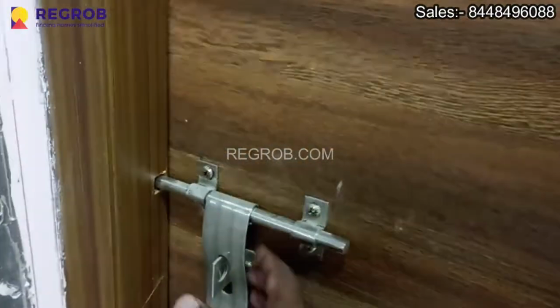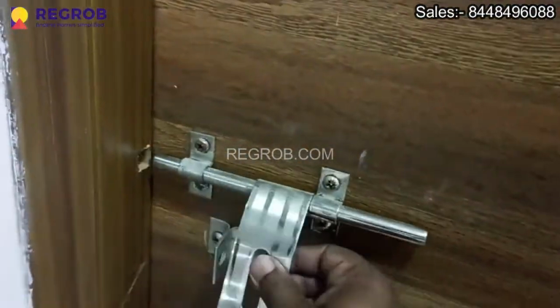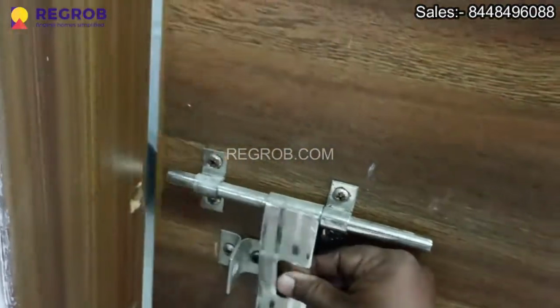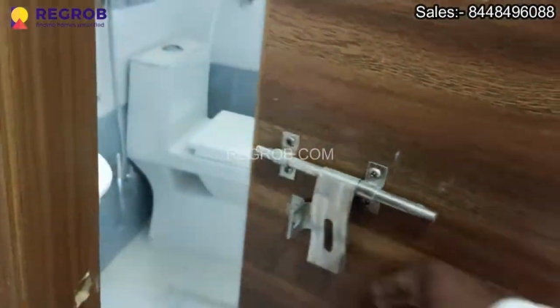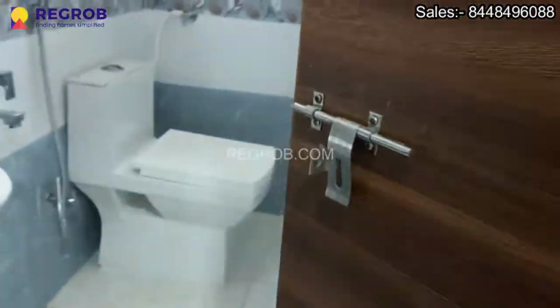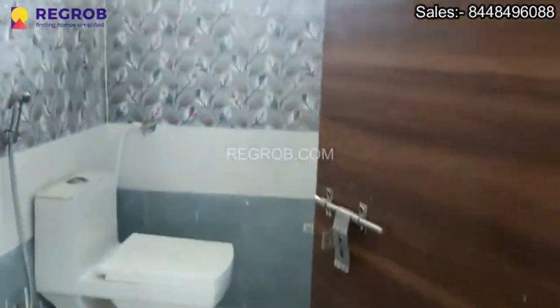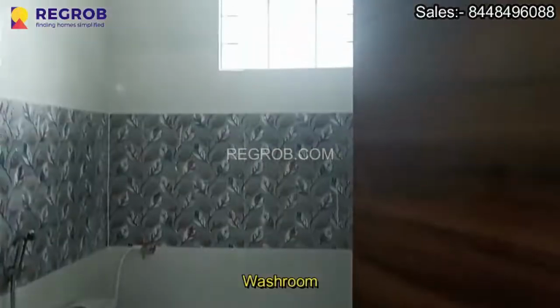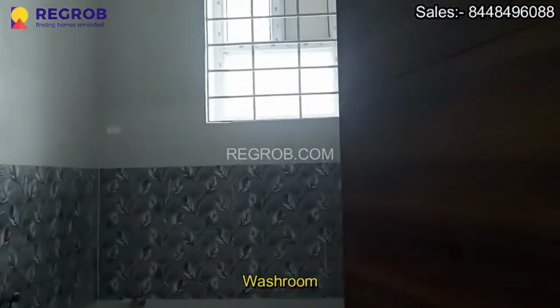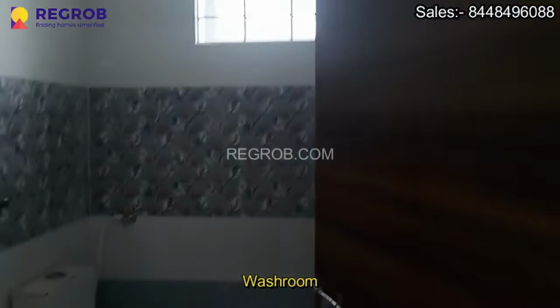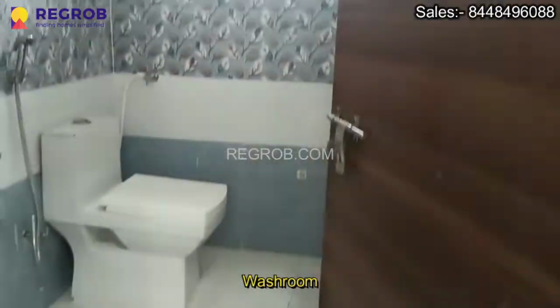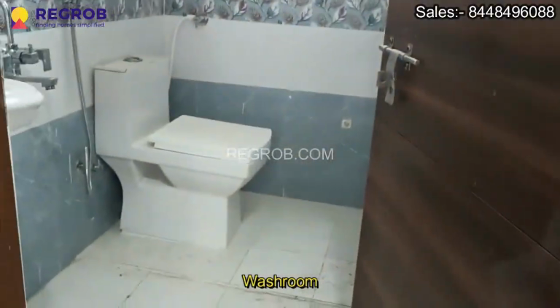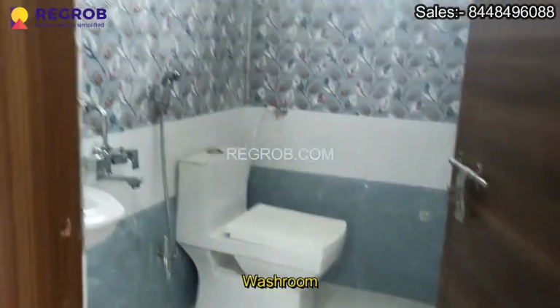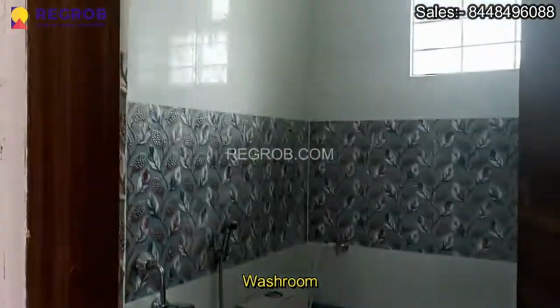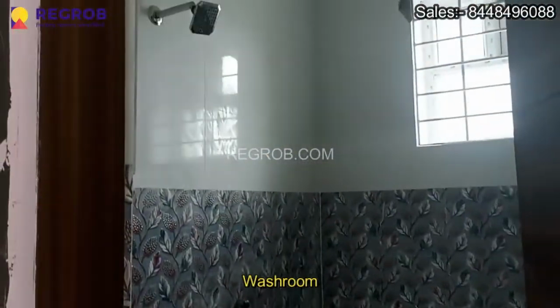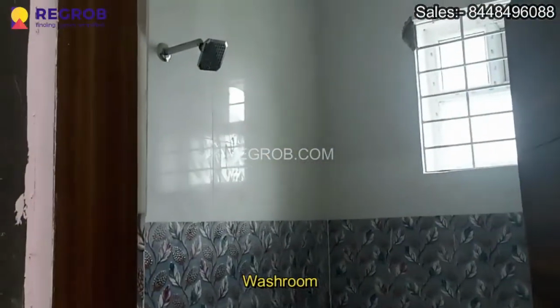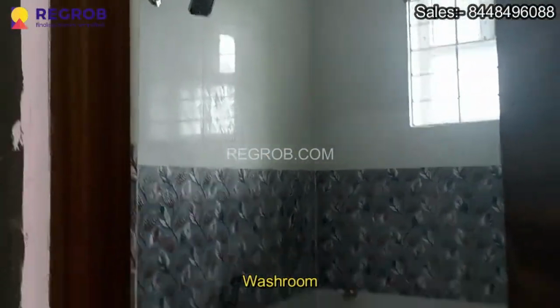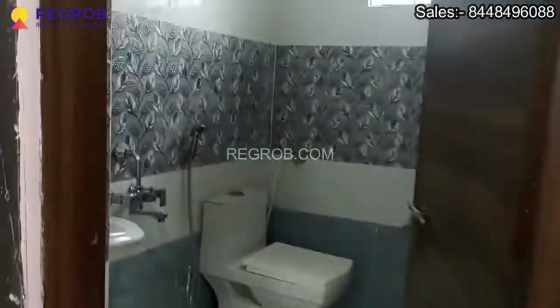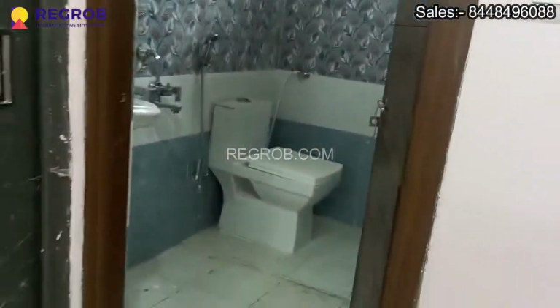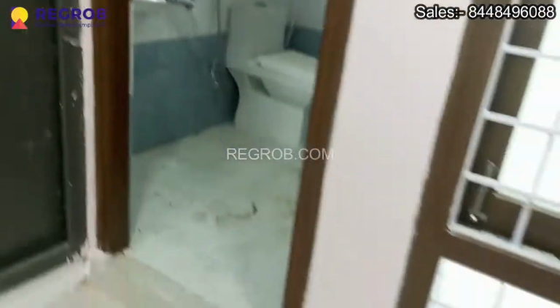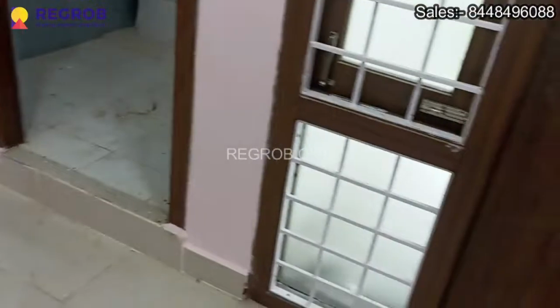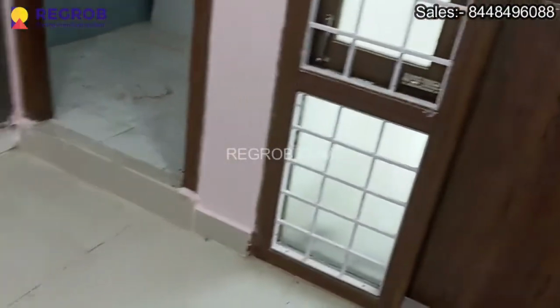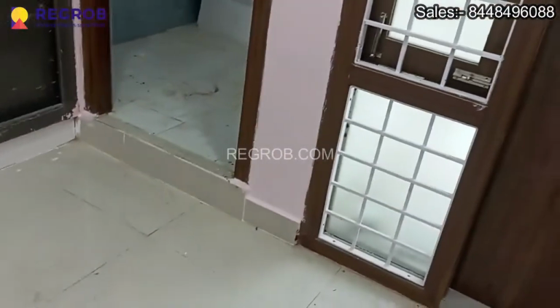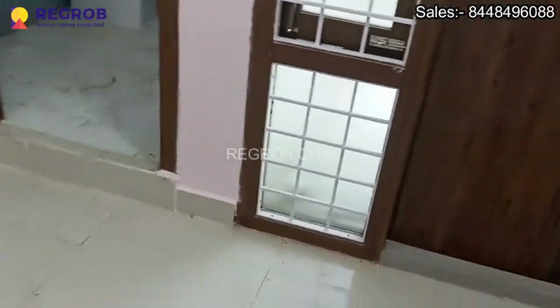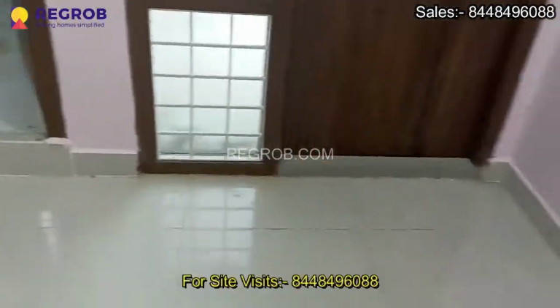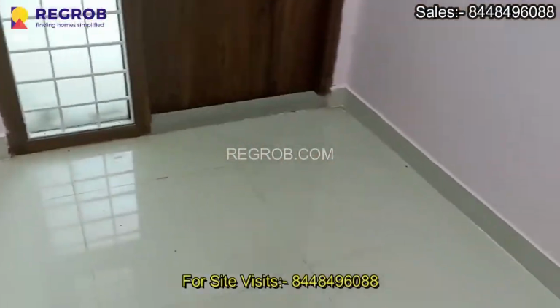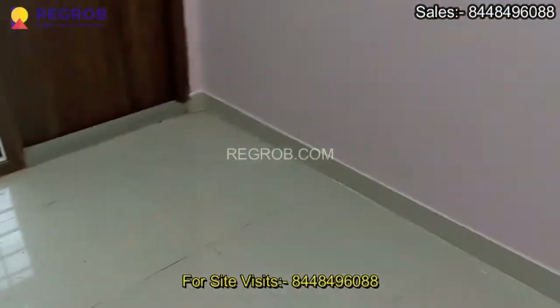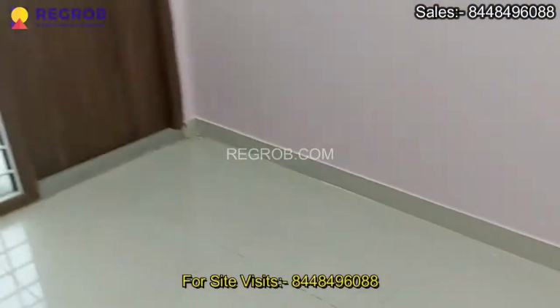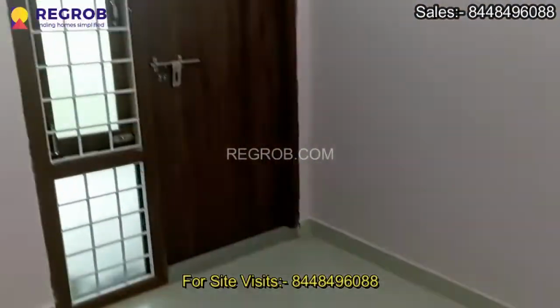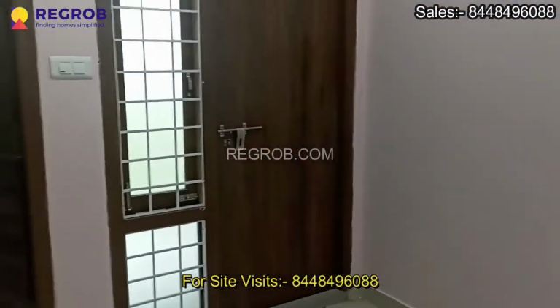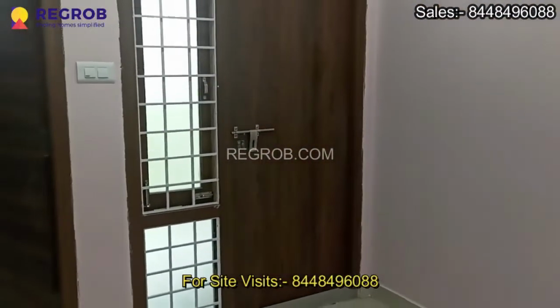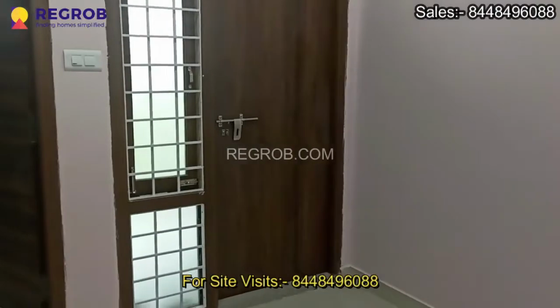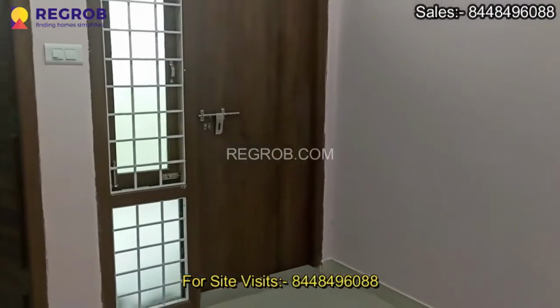This is the attached washroom. That's all in this video — thank you for watching. If you are interested to buy this property, please contact at the given number. Thank you.